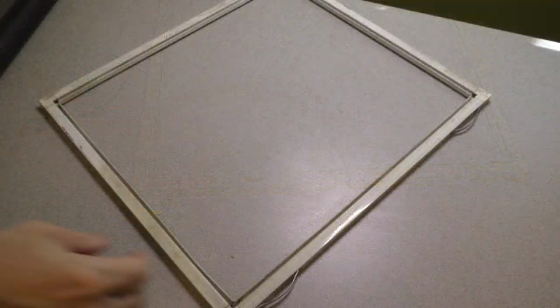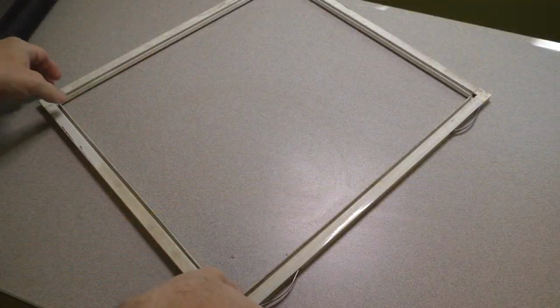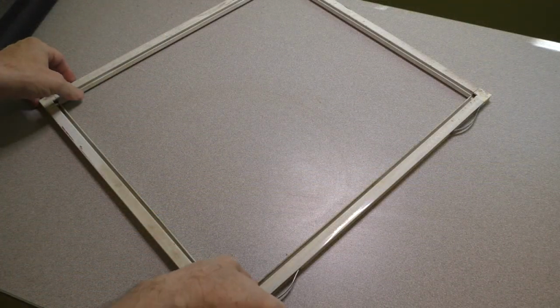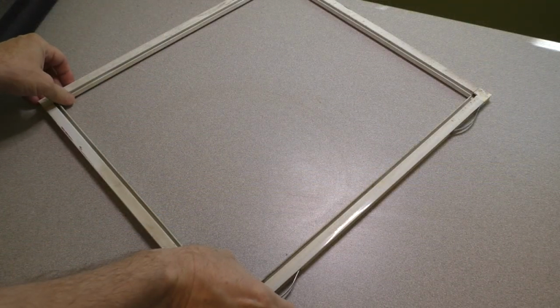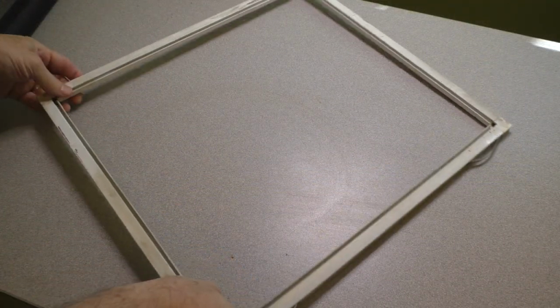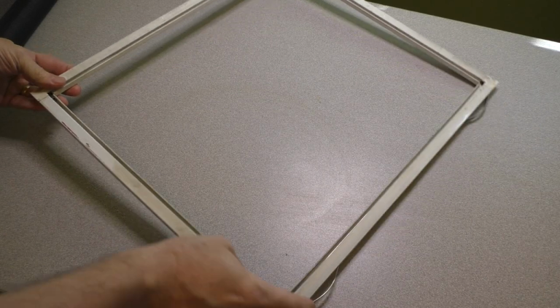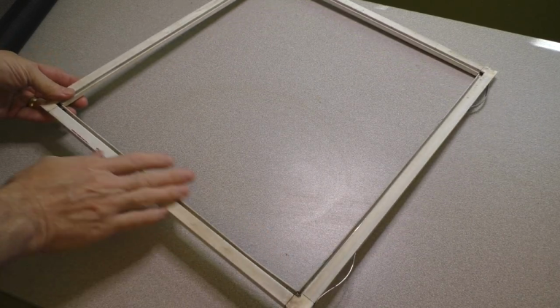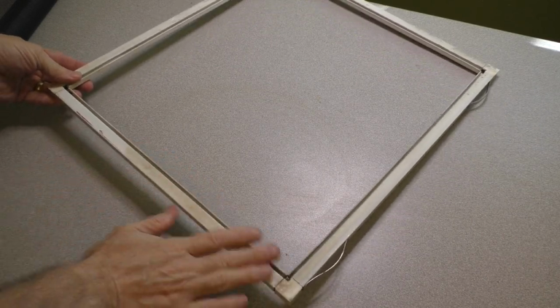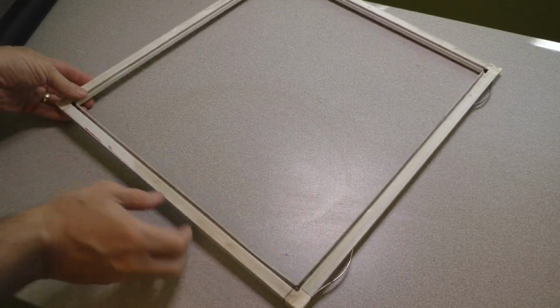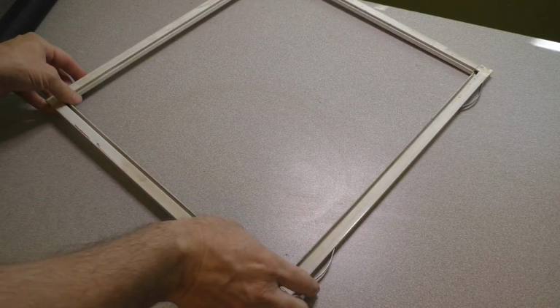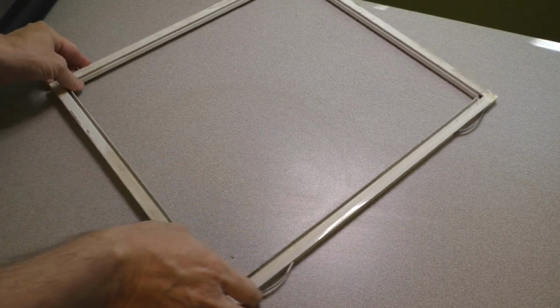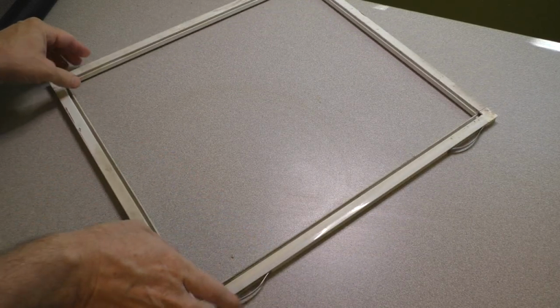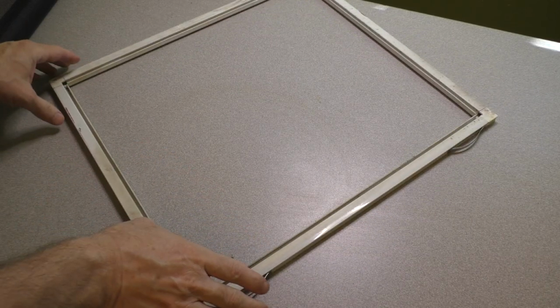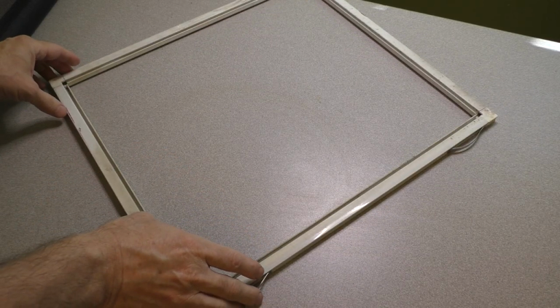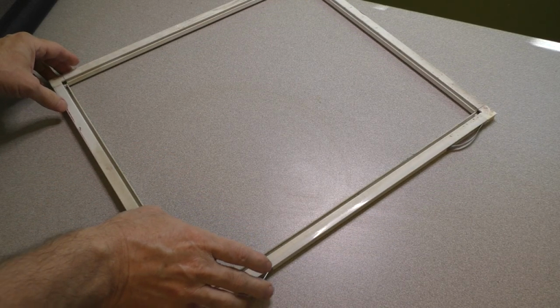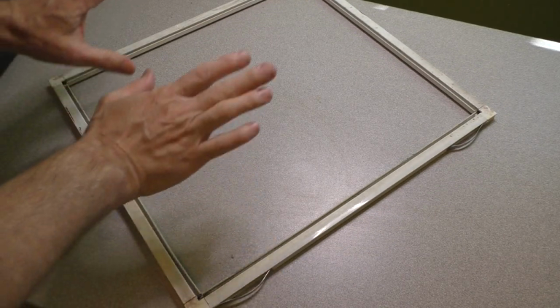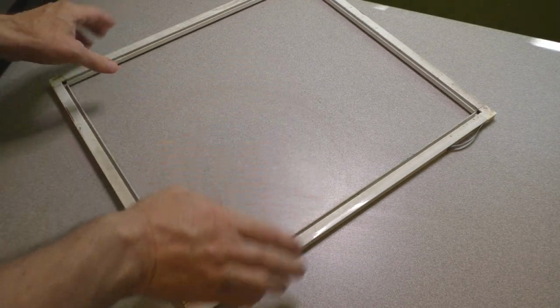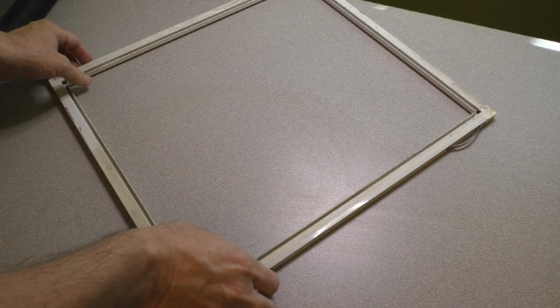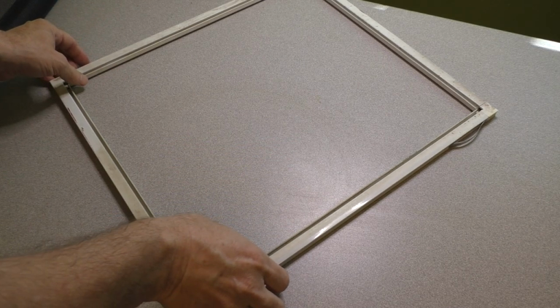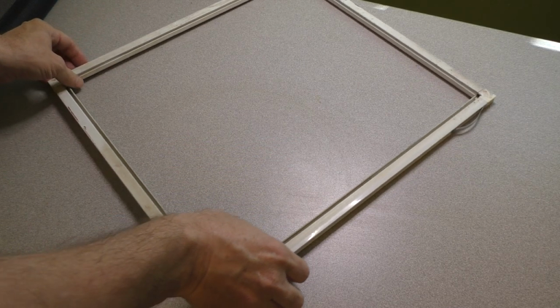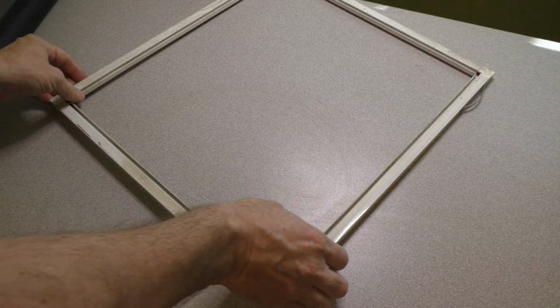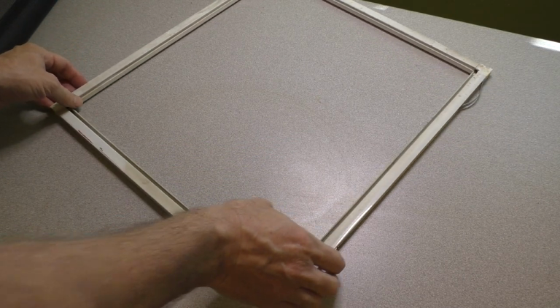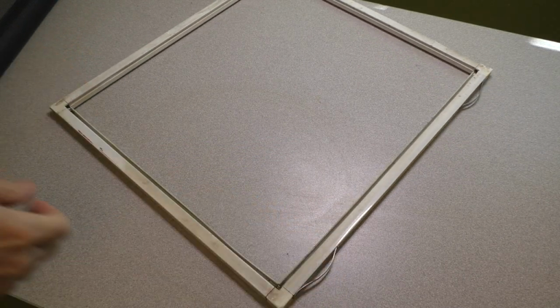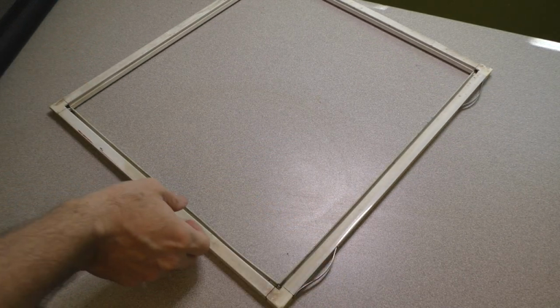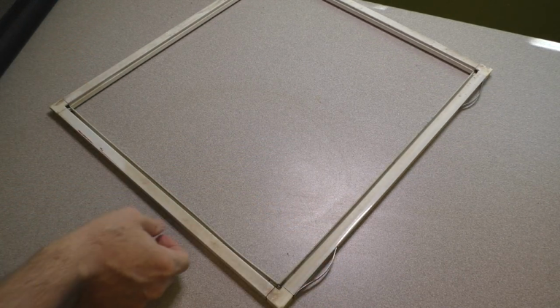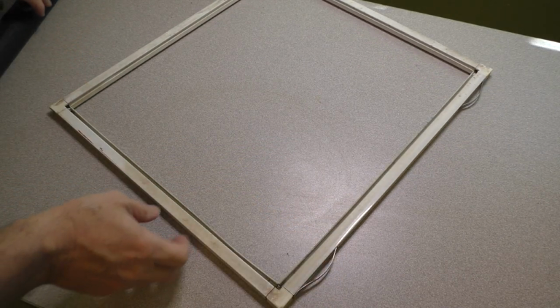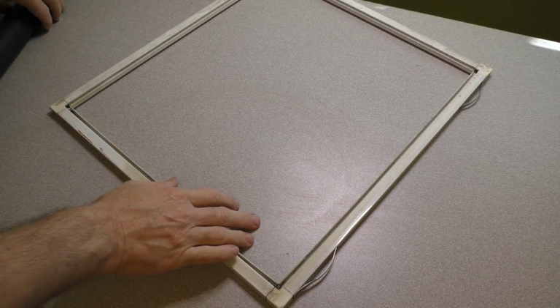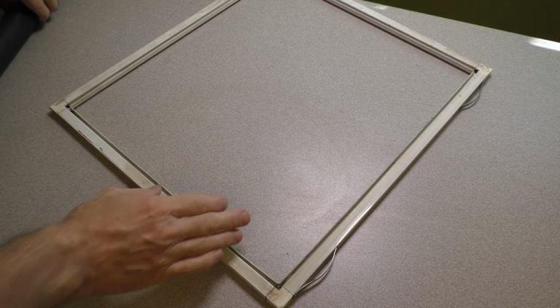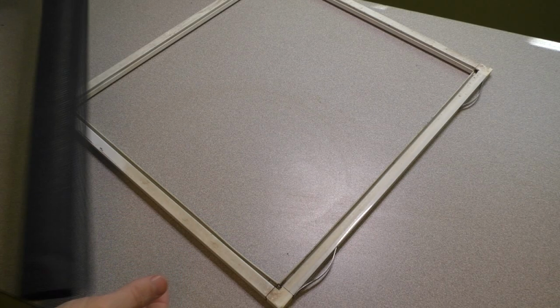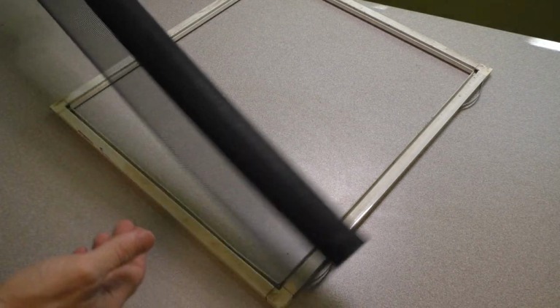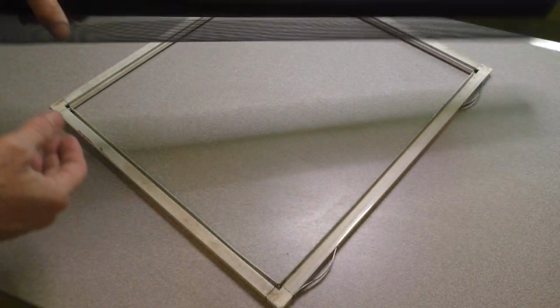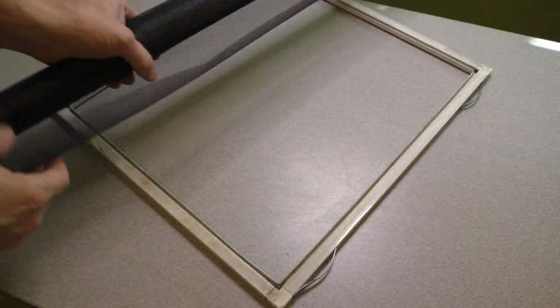Well, I got it a little bit cleaner. It is pretty old and stained, so I couldn't get it as white as I wanted, but basically most of the dirt is off. So with everything cleaned up, what you want to do is take your screening.